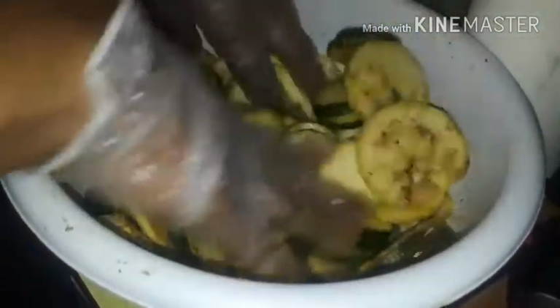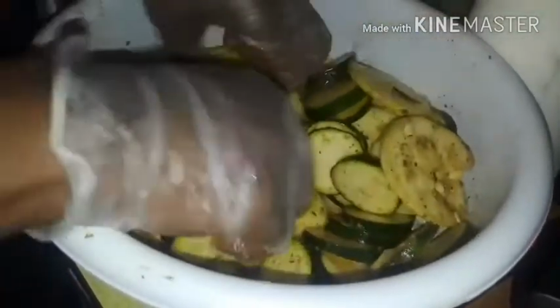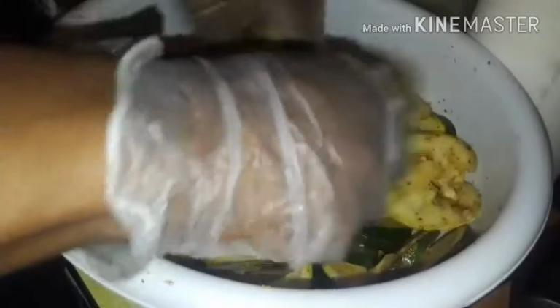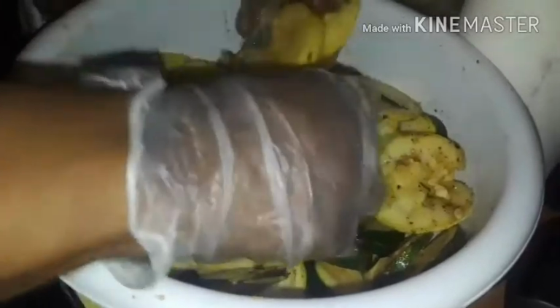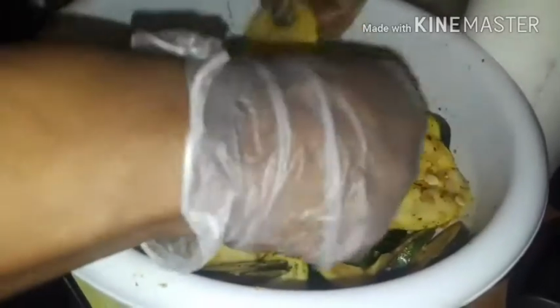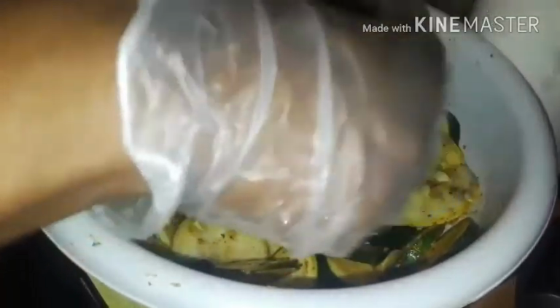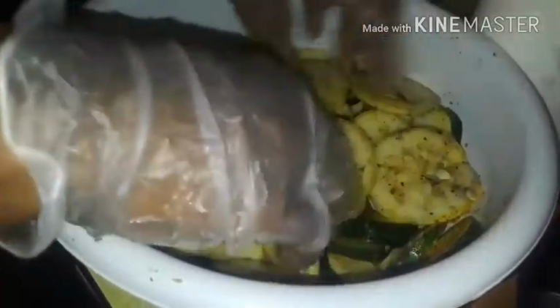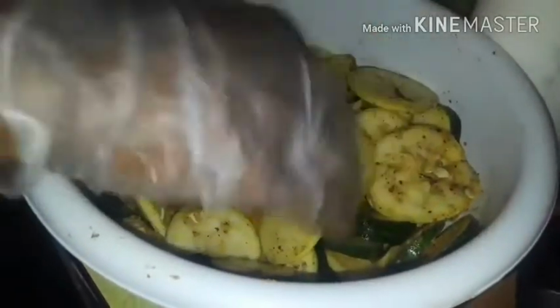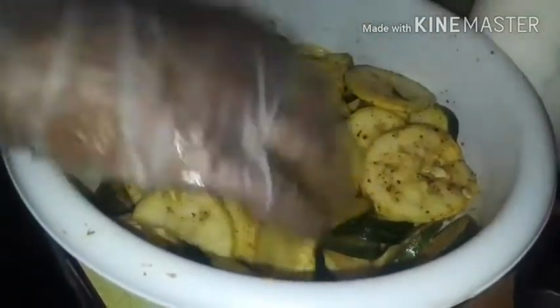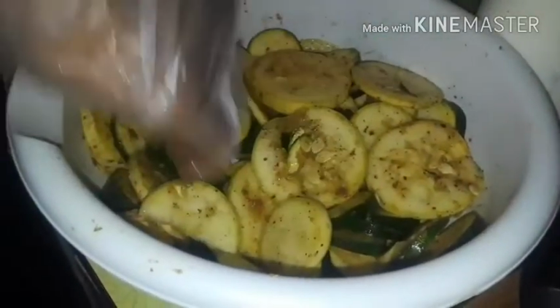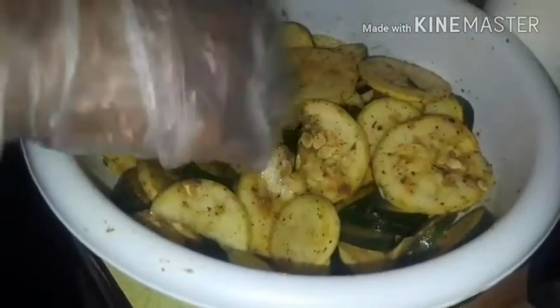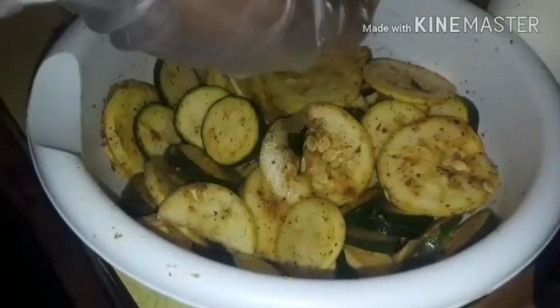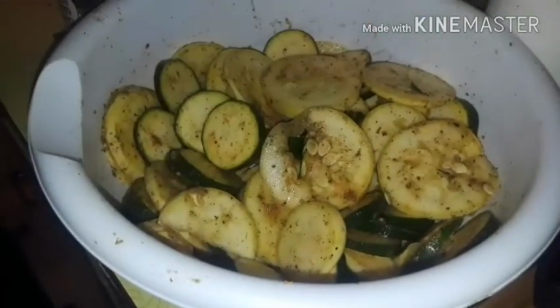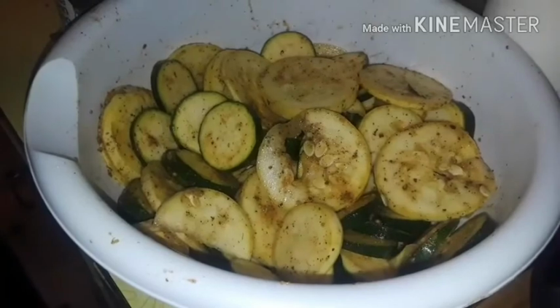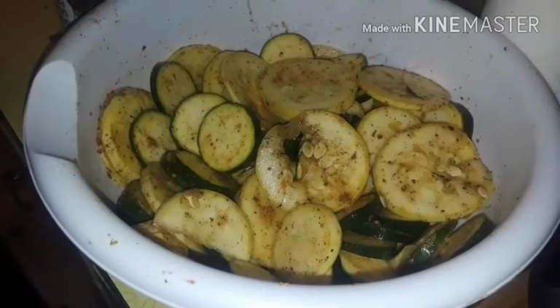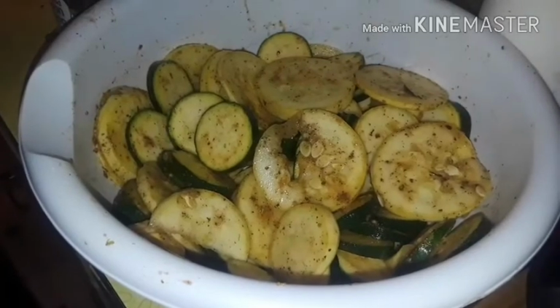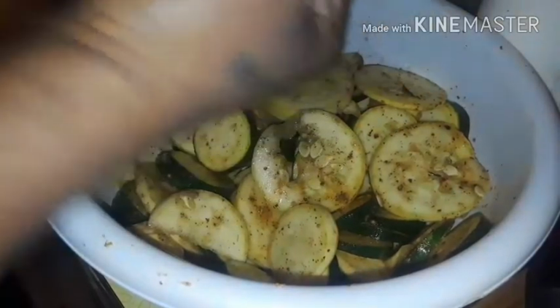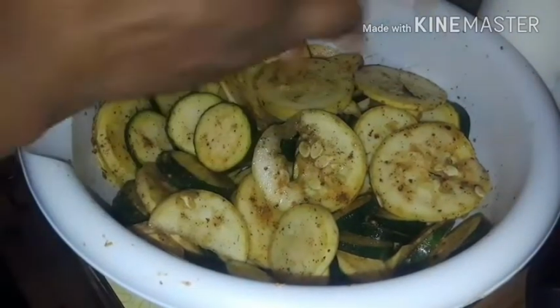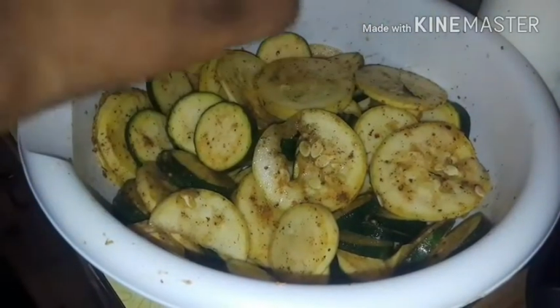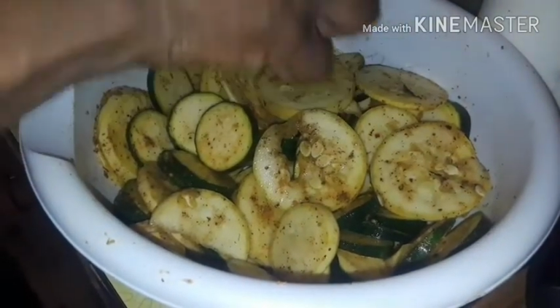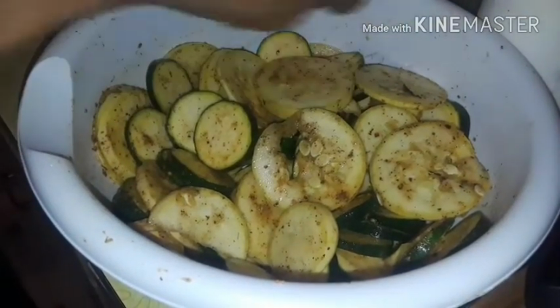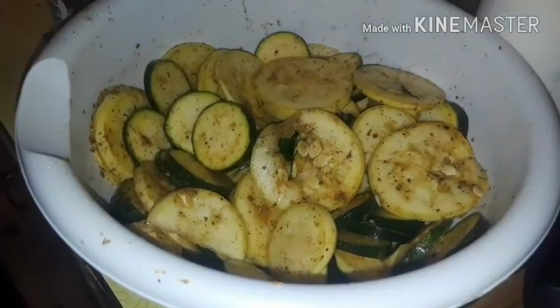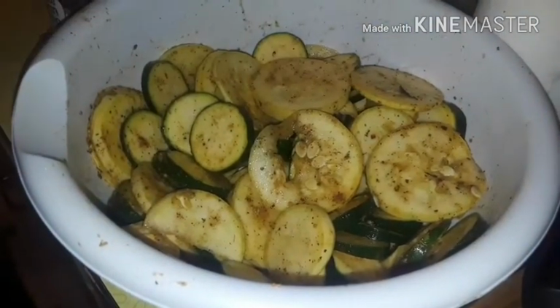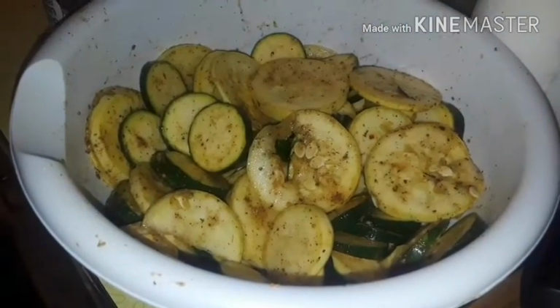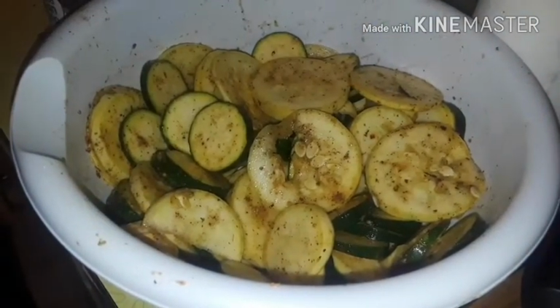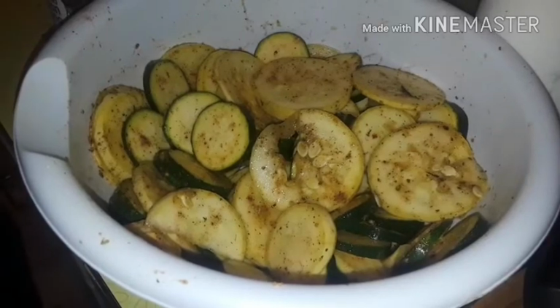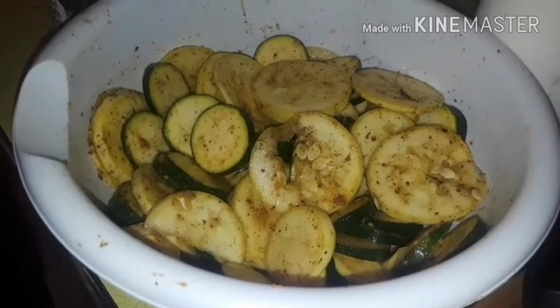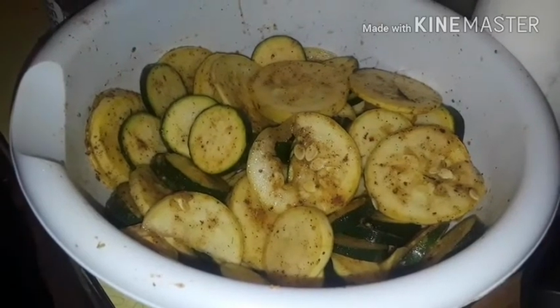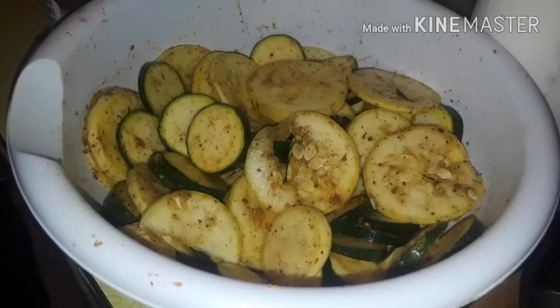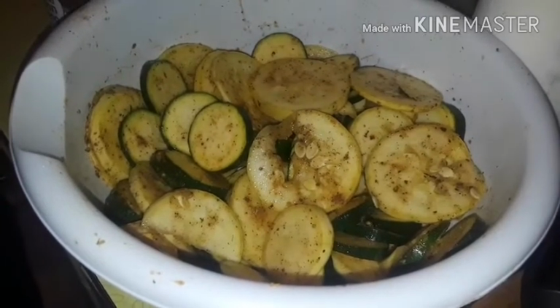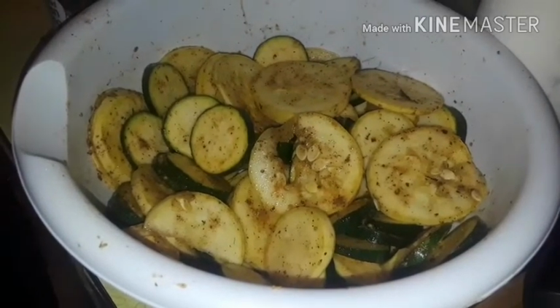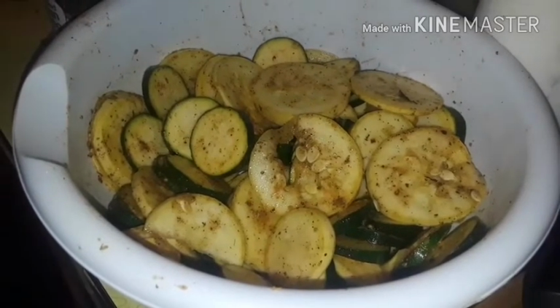That's all done. I'm about to change gloves — that's what I do. I got a little garbage bag over there.